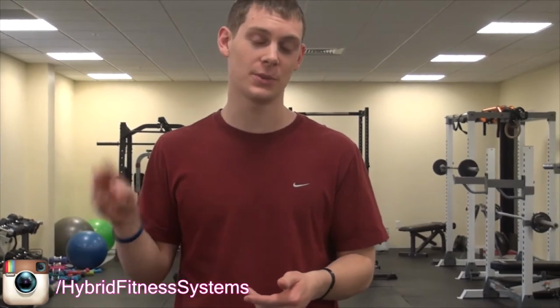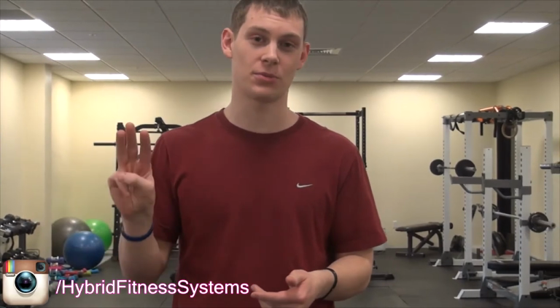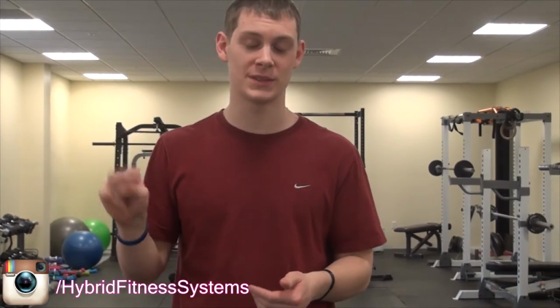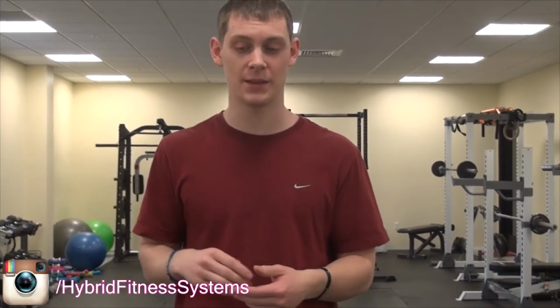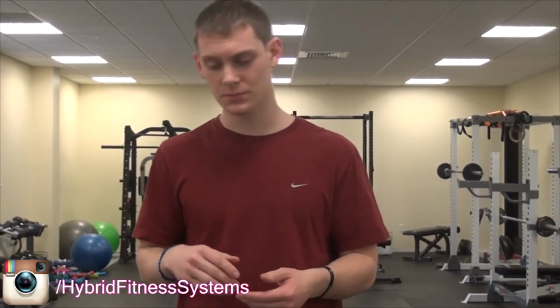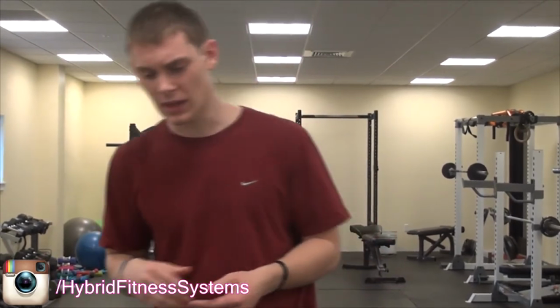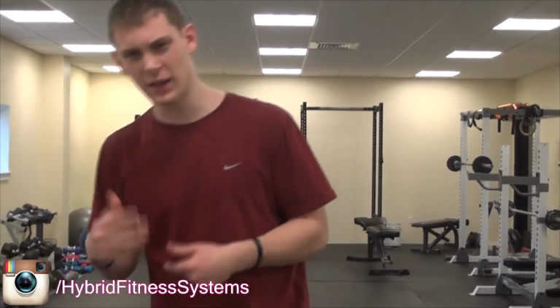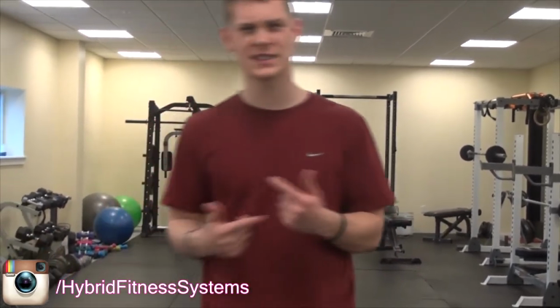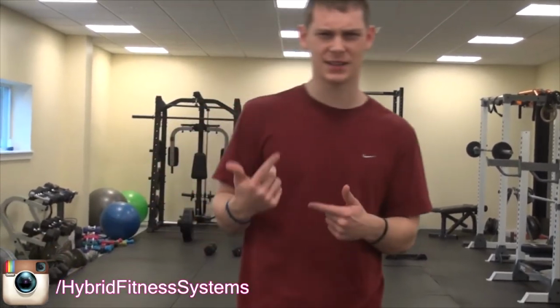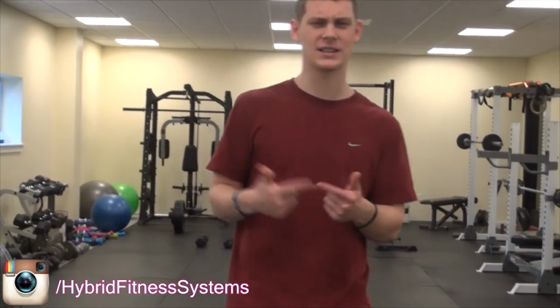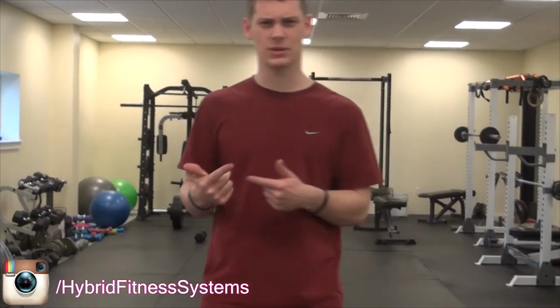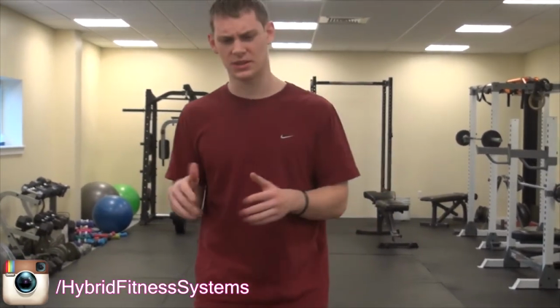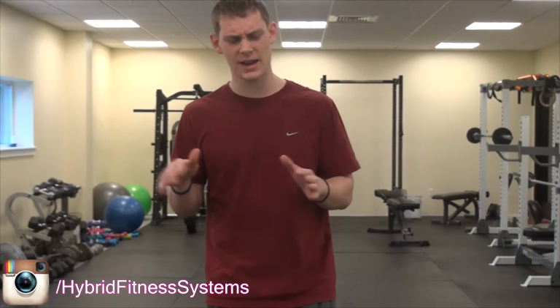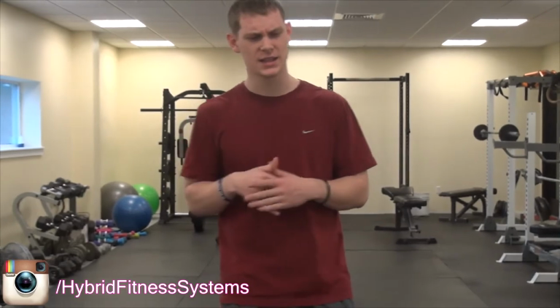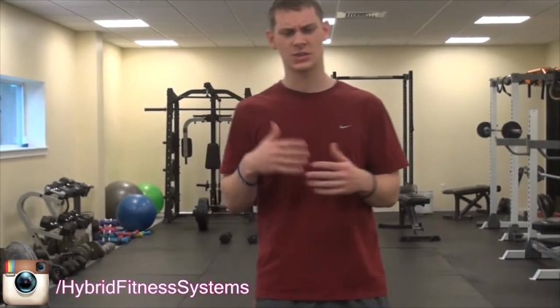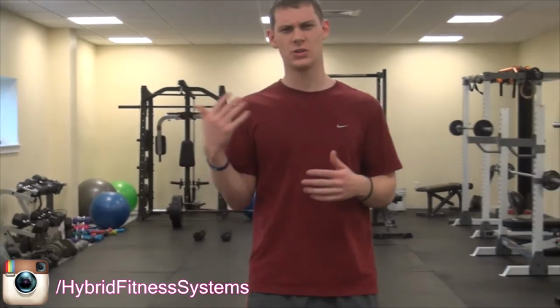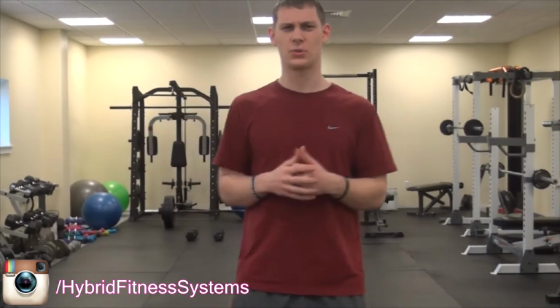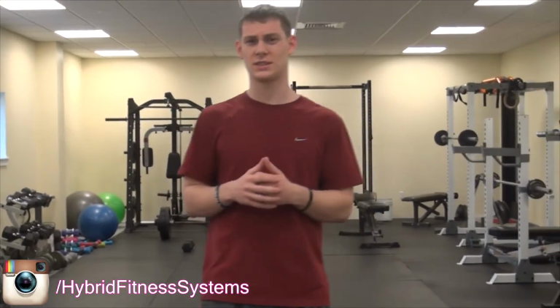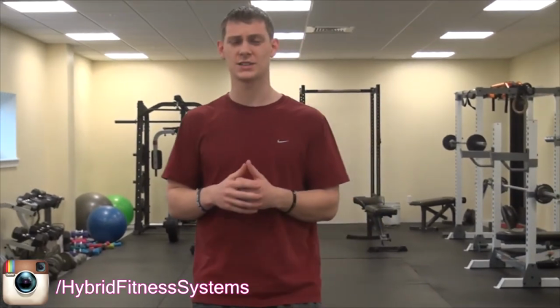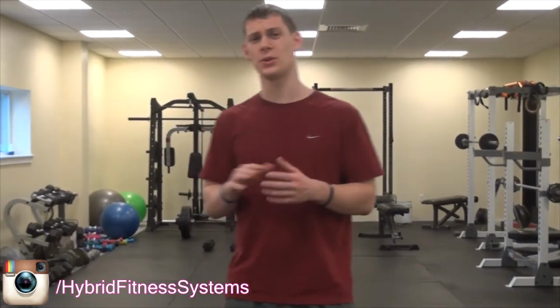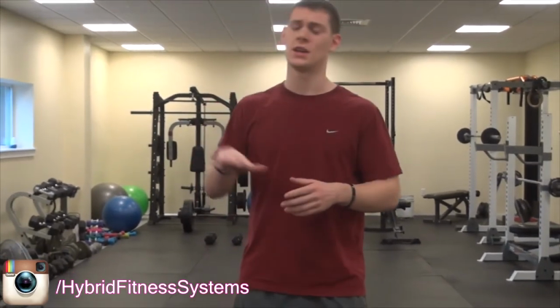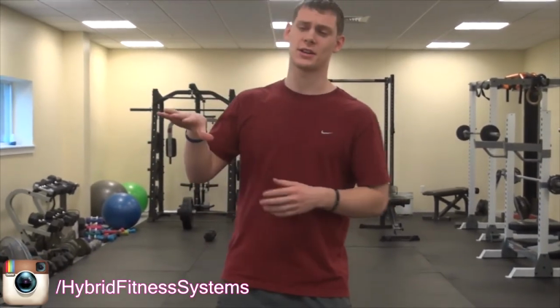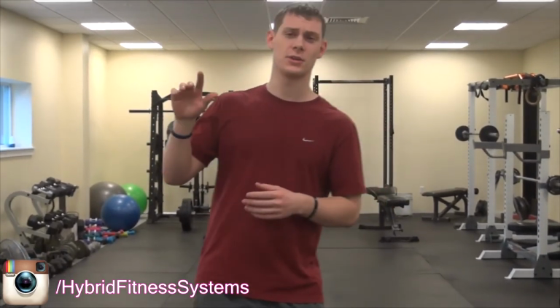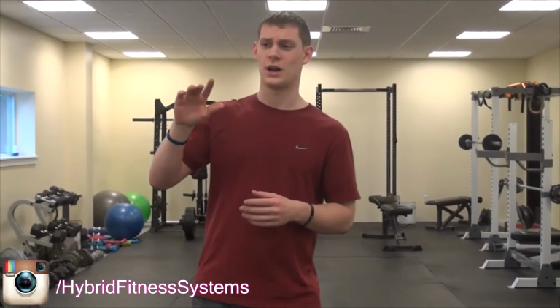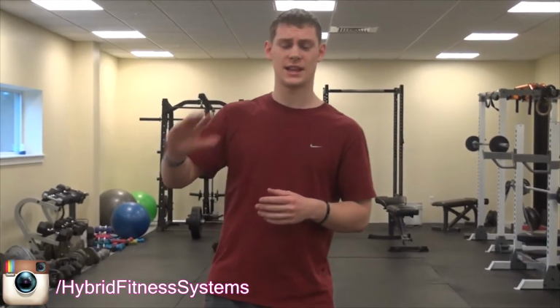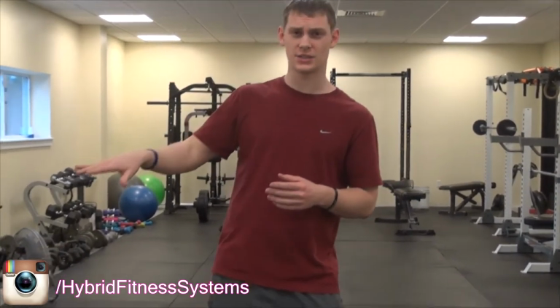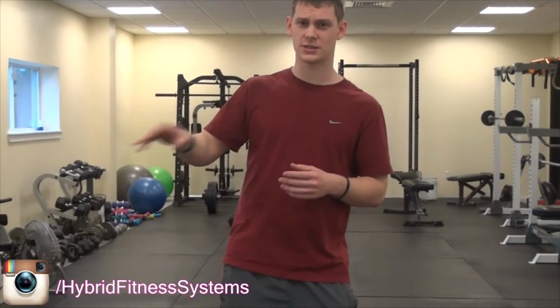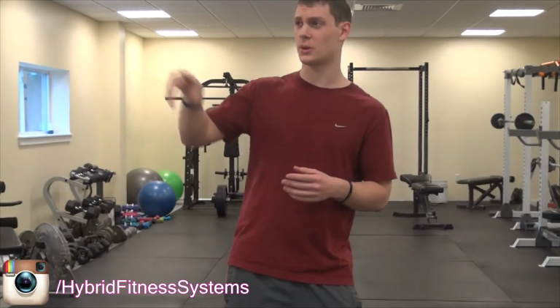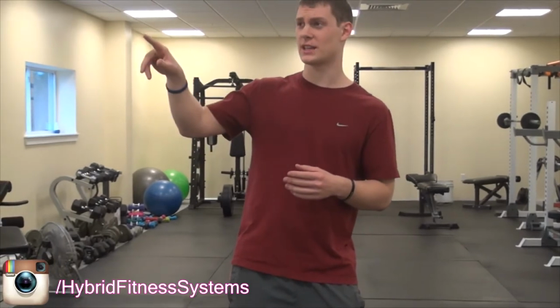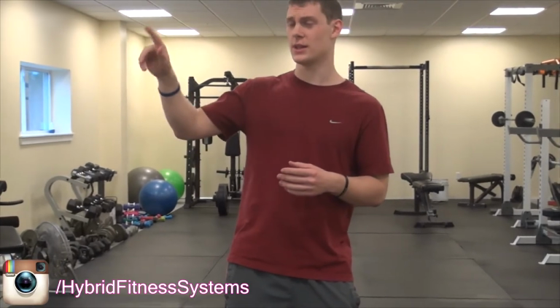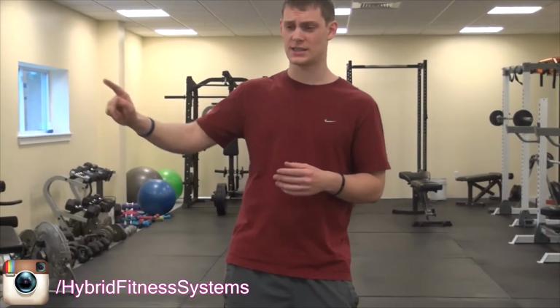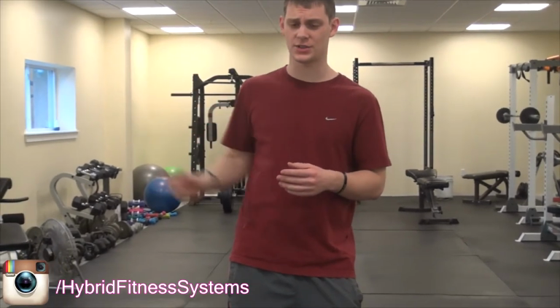So I'm going to give you three movements today, and we'll kind of do these in like a Tabata sequence. What a Tabata is, is we're going to do it for 20 seconds and then you're going to go 10 seconds rest. So 20 seconds do it, 10 seconds rest.